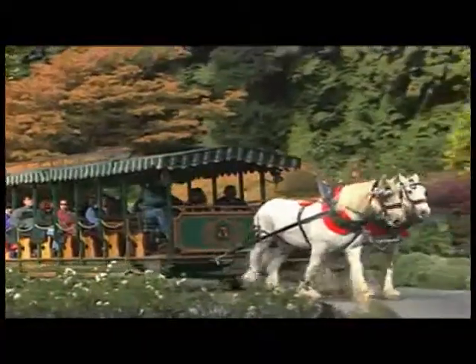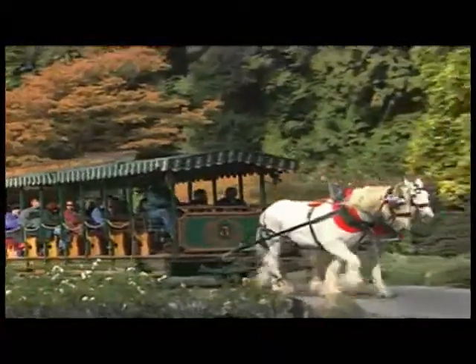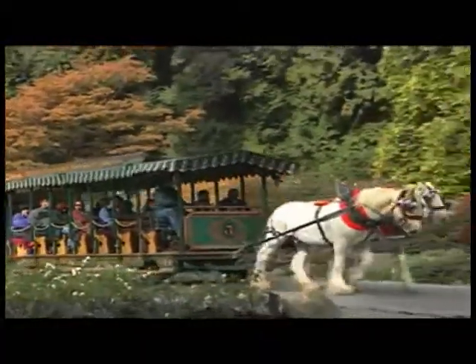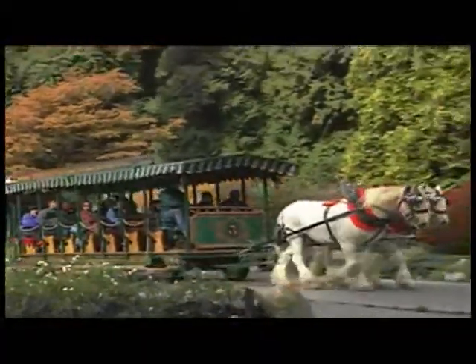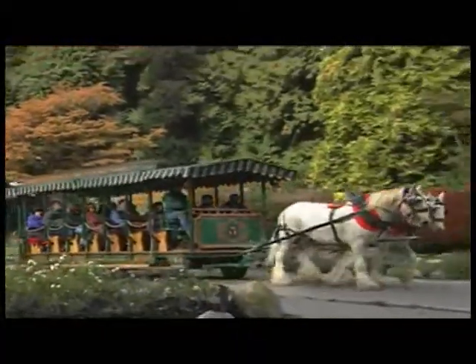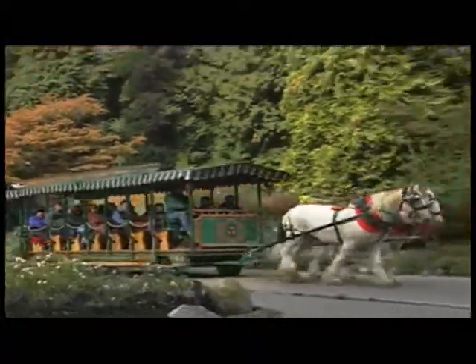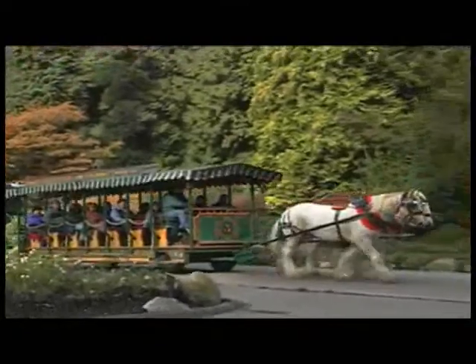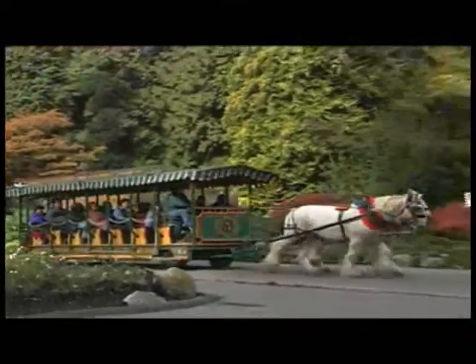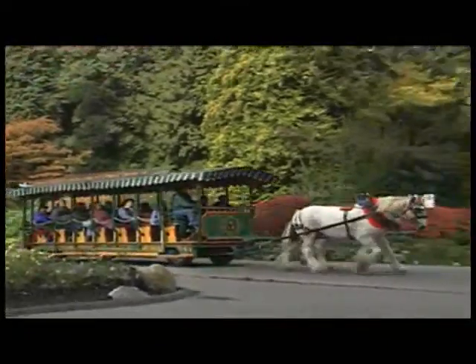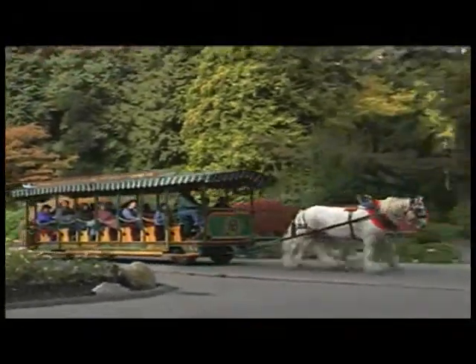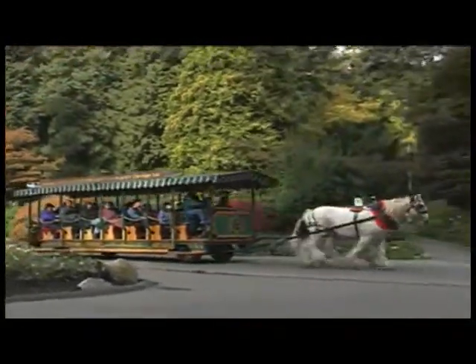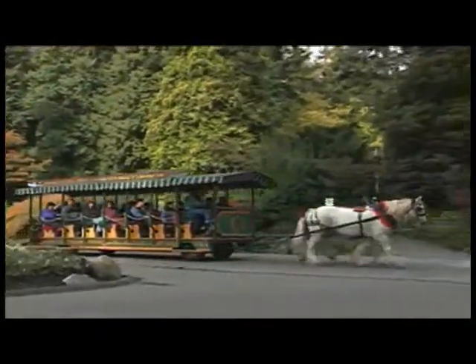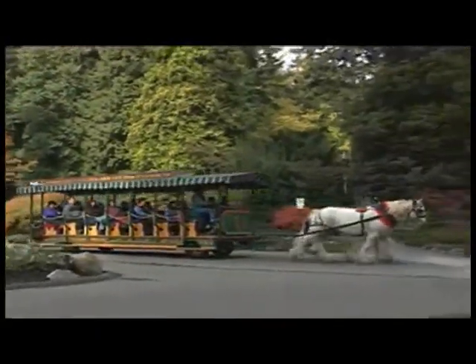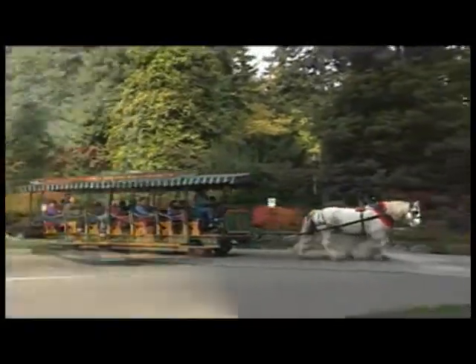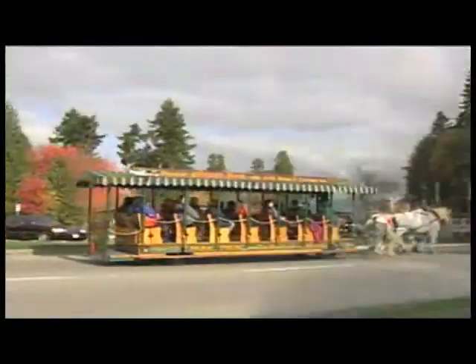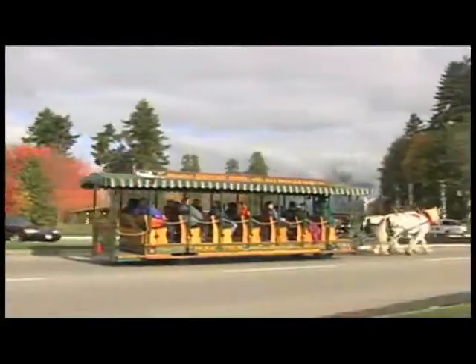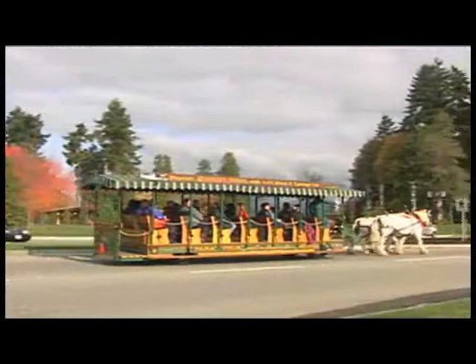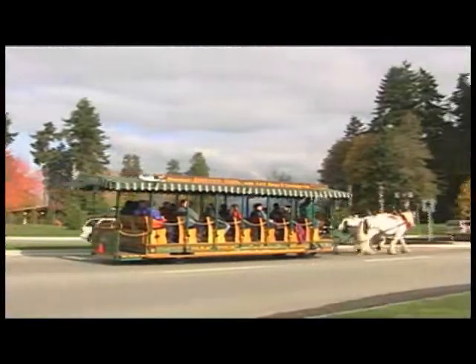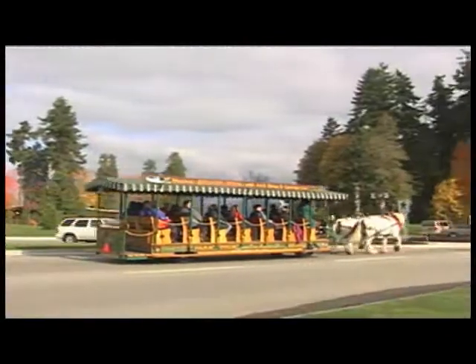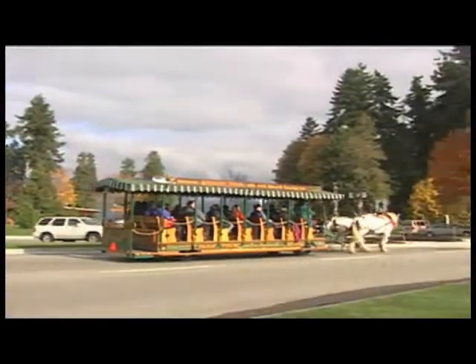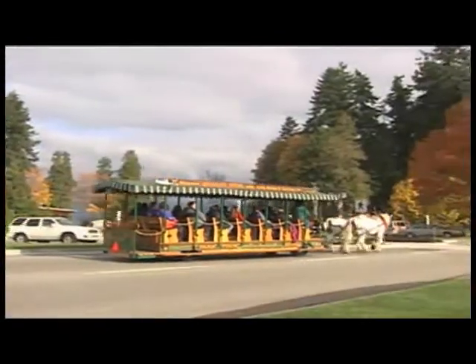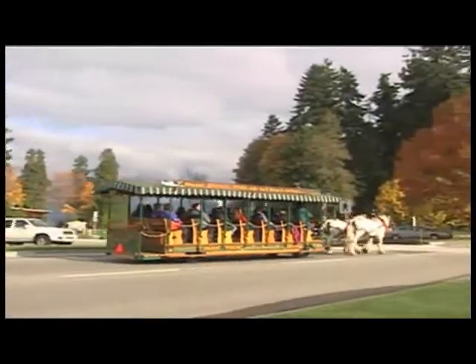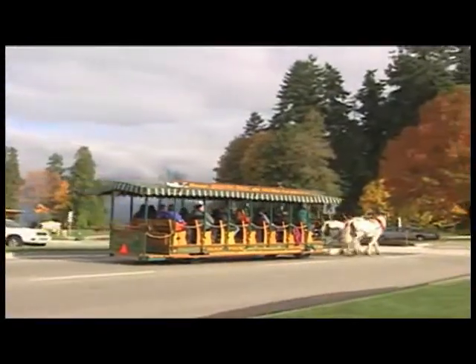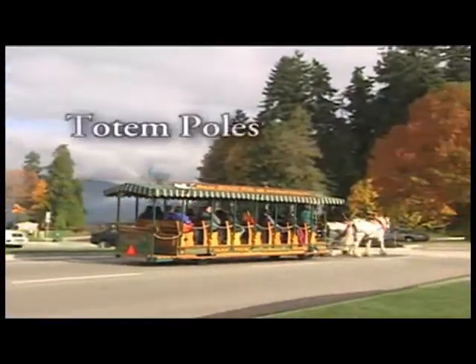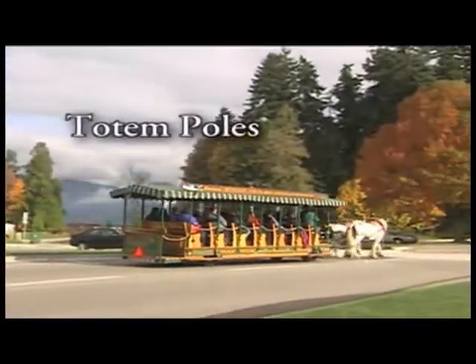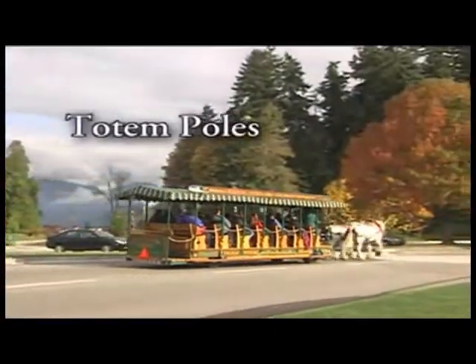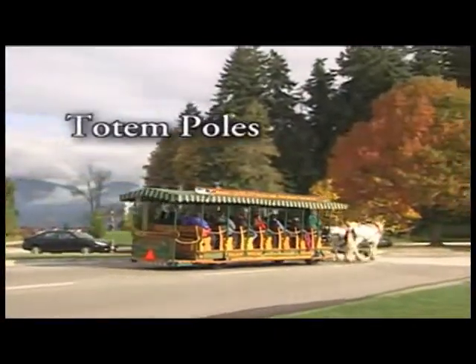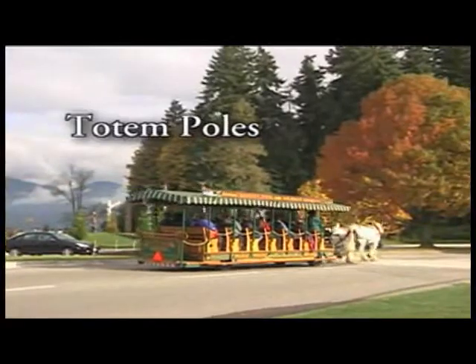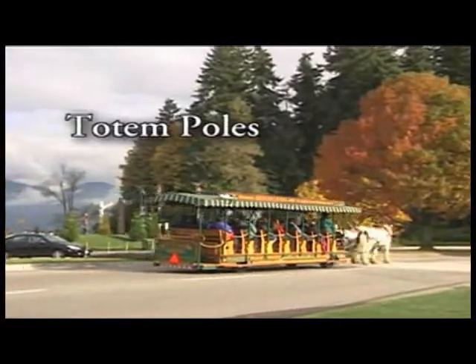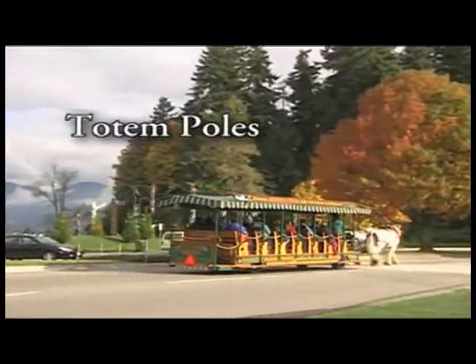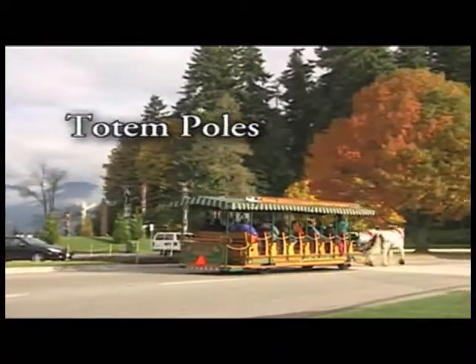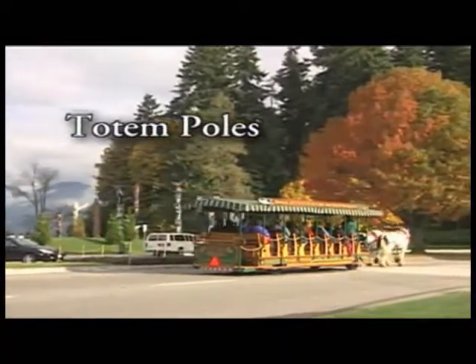Dead Man's Island, the Statue of Robbie Burns, and a unique view of downtown Vancouver. Stanley Park's collection of totem poles represents the carving styles of several different First Nations people of the region.